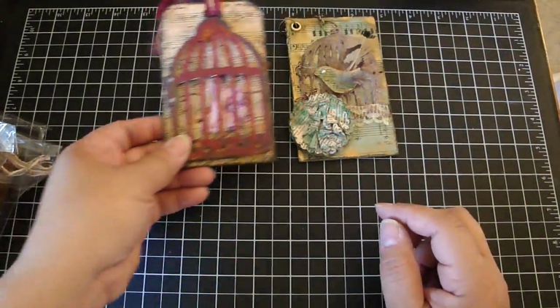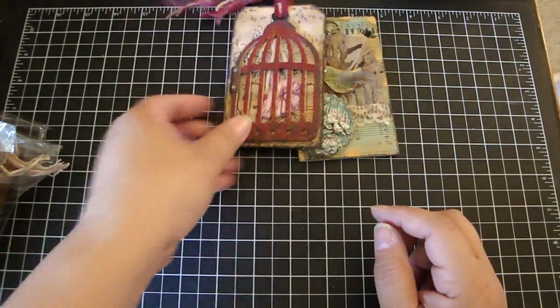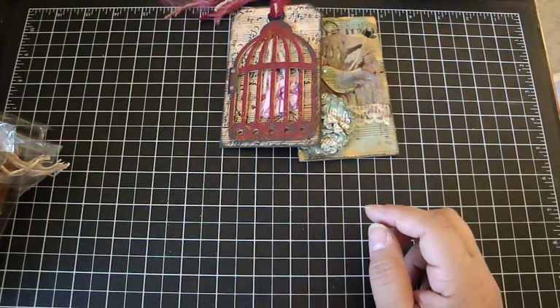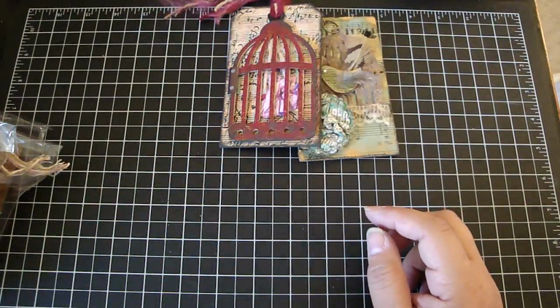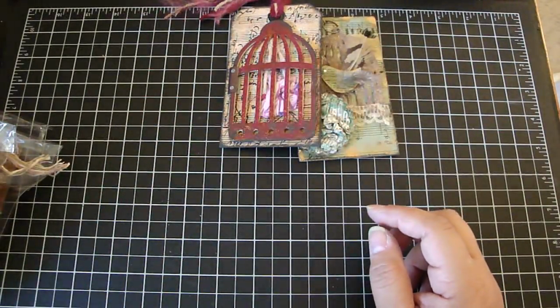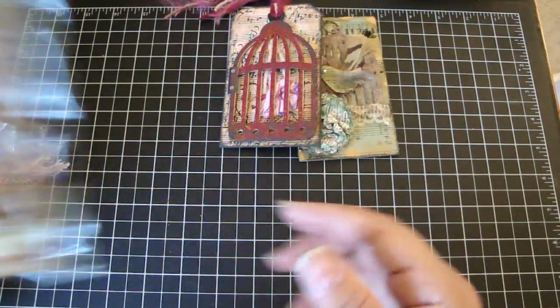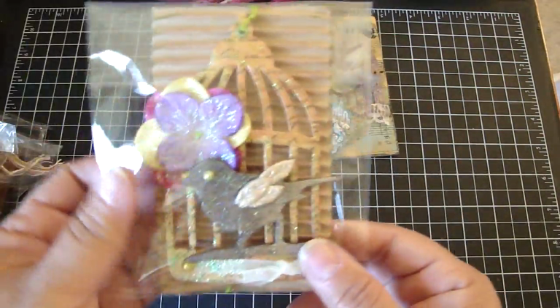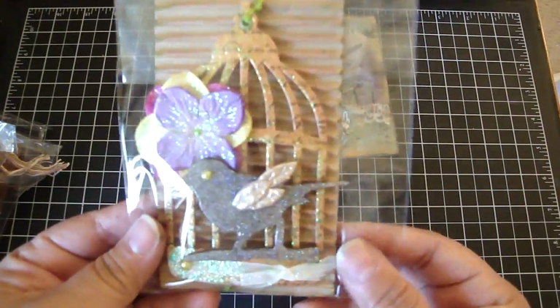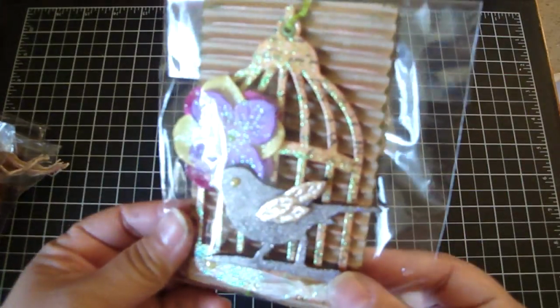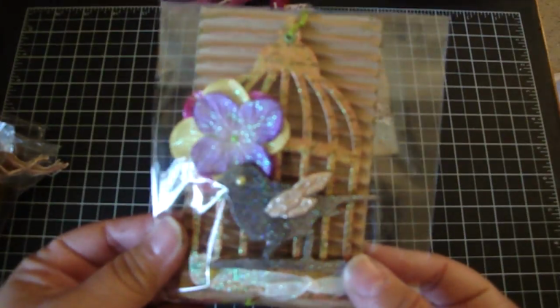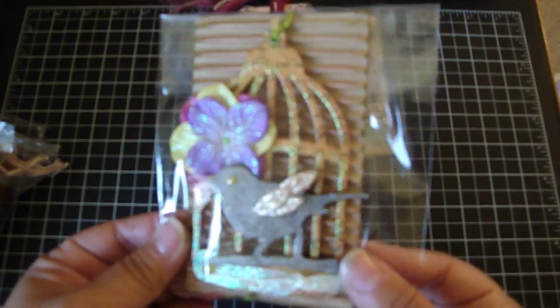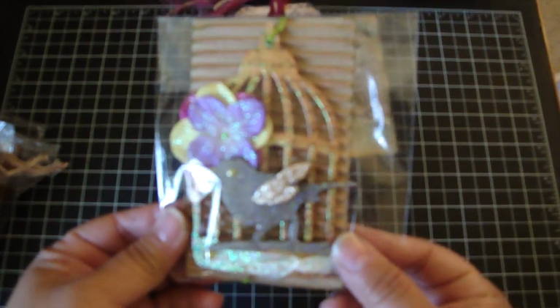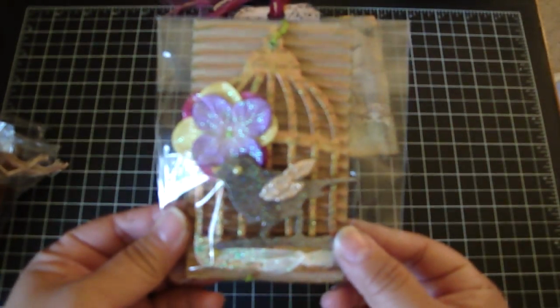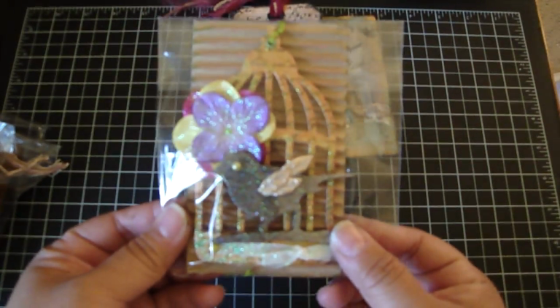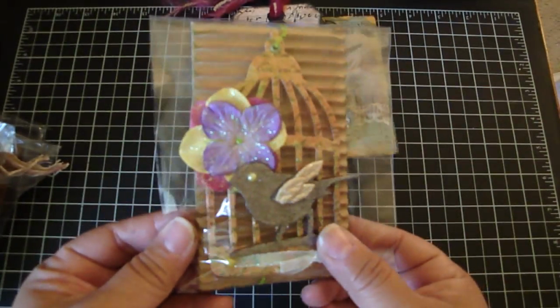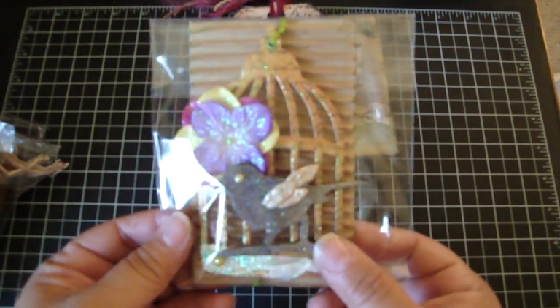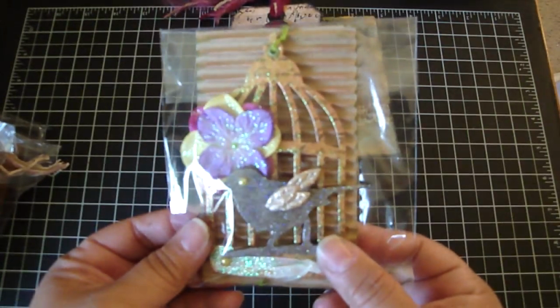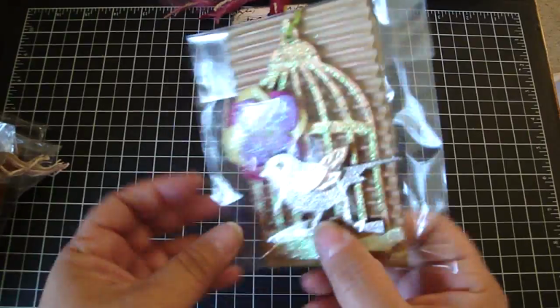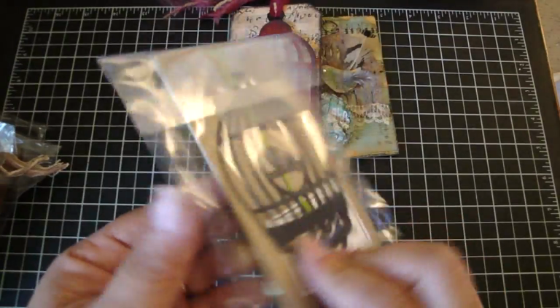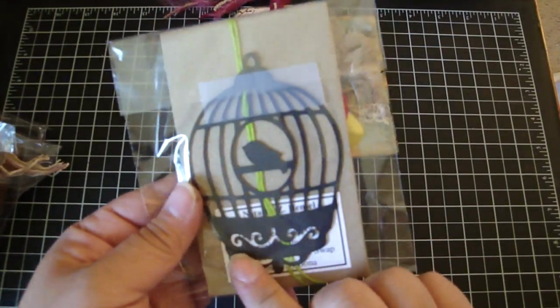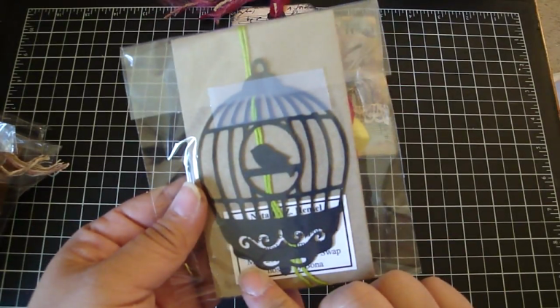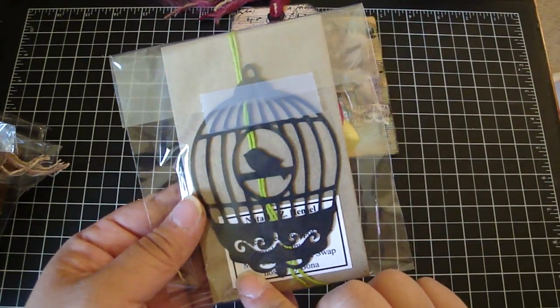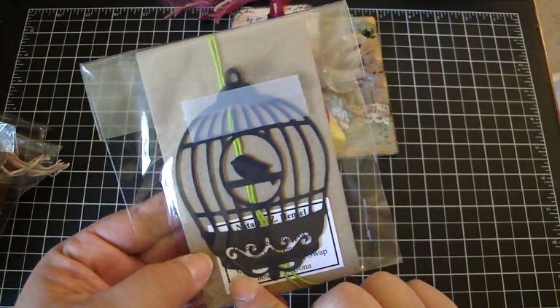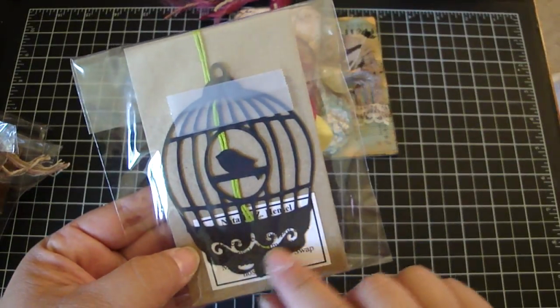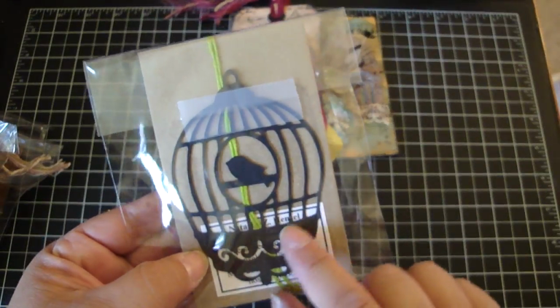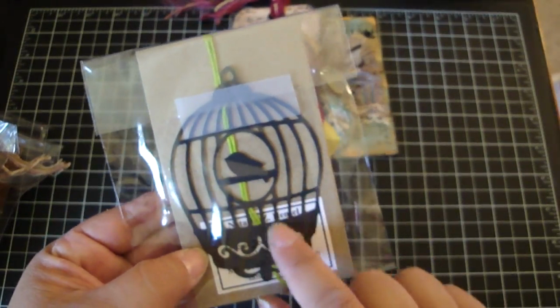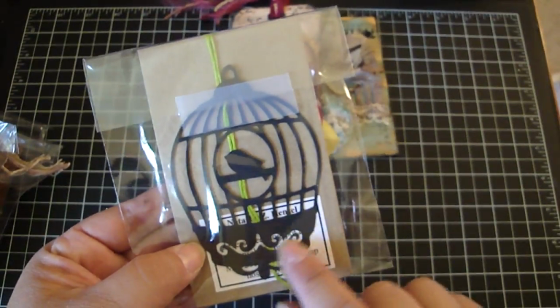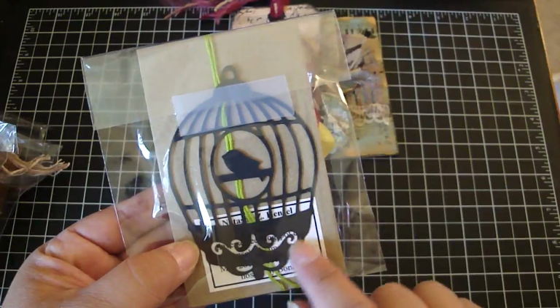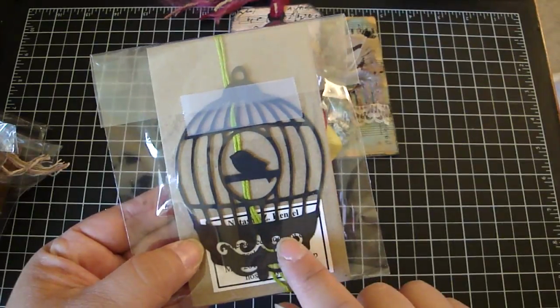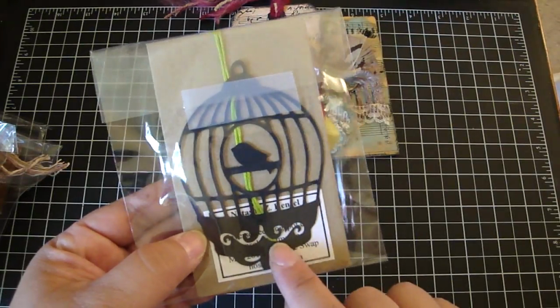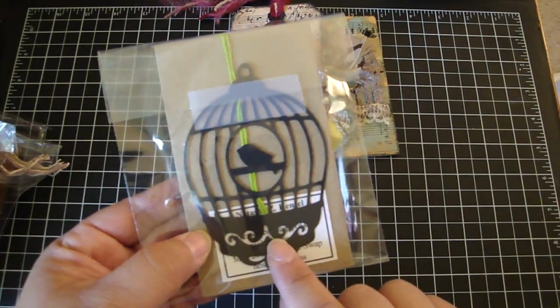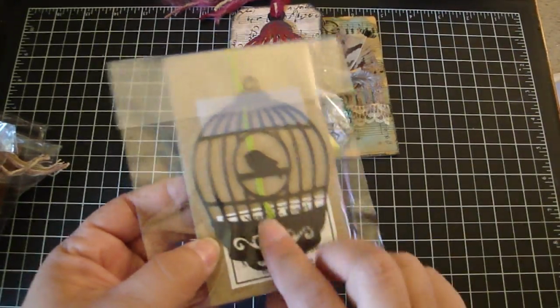This one is from Natasha. Really pretty colors. Very shimmery. I didn't want to take it out of the bag. And then there's the back. She also included a die cut for each of you, so that was very sweet. So thank you, Natasha.